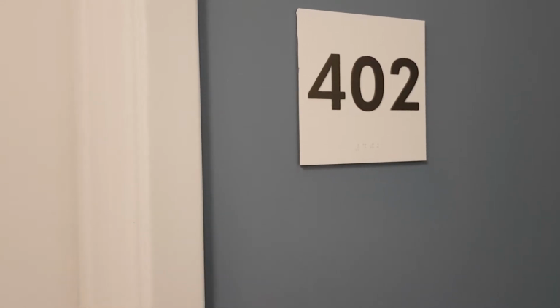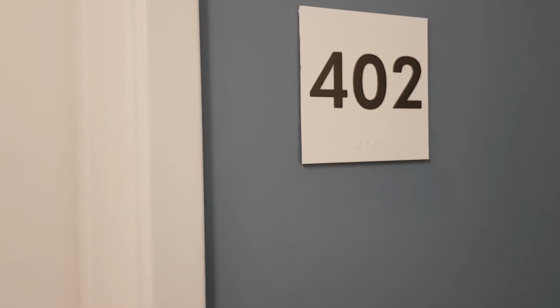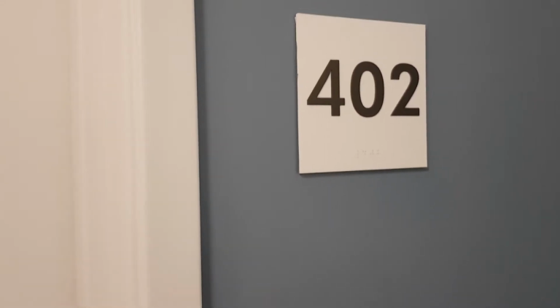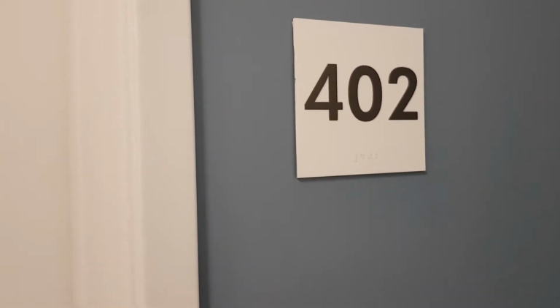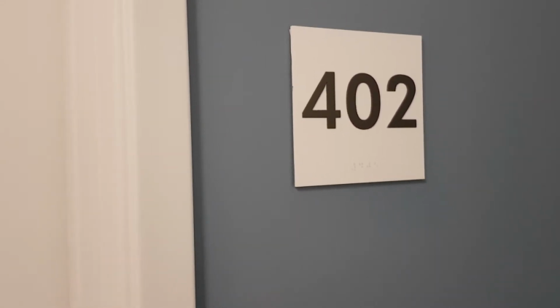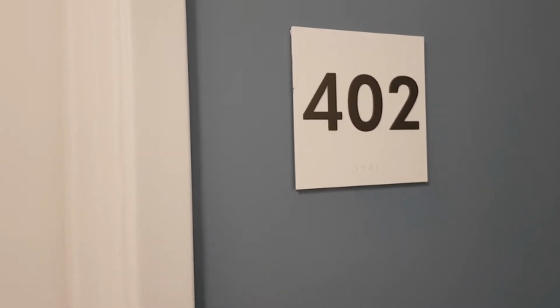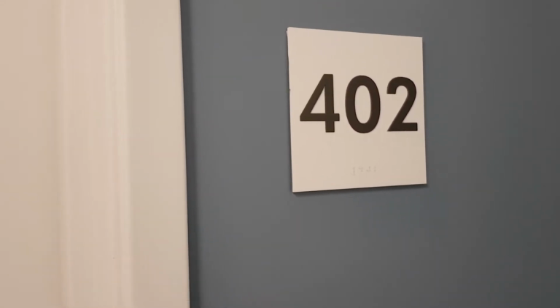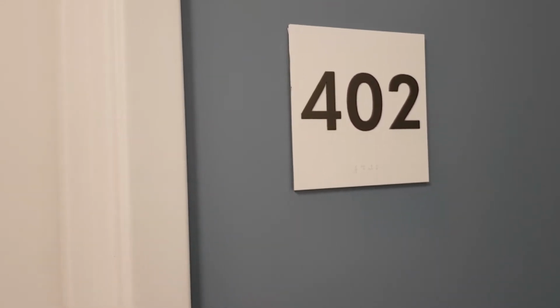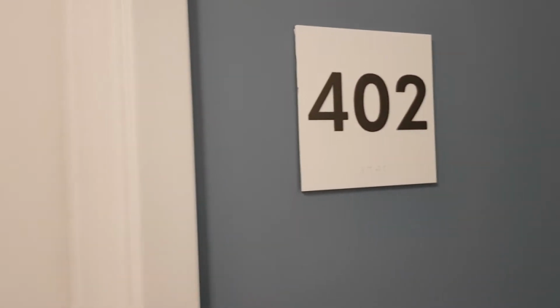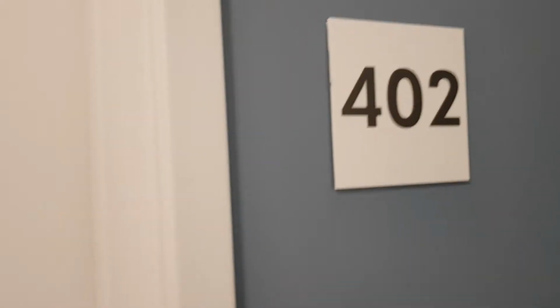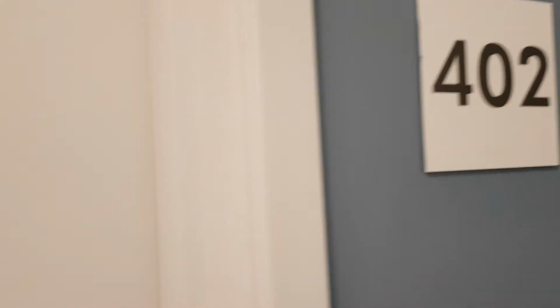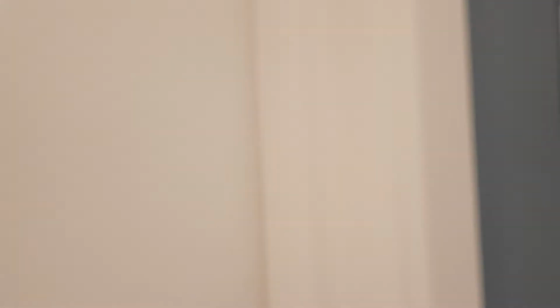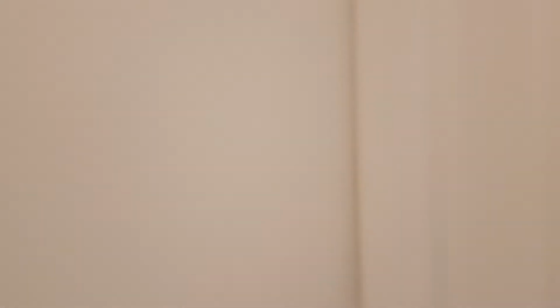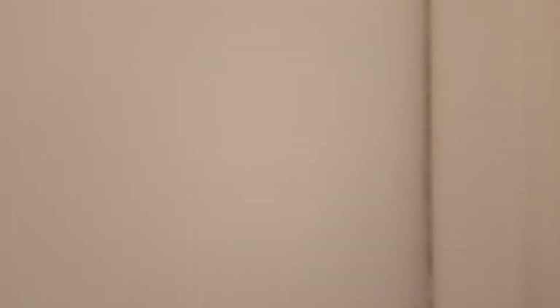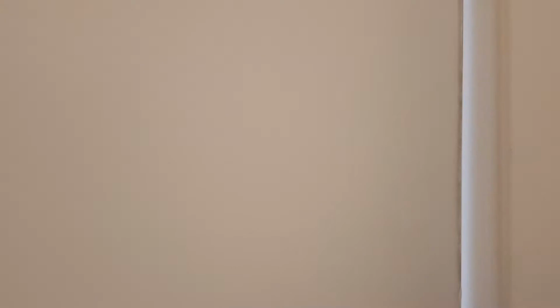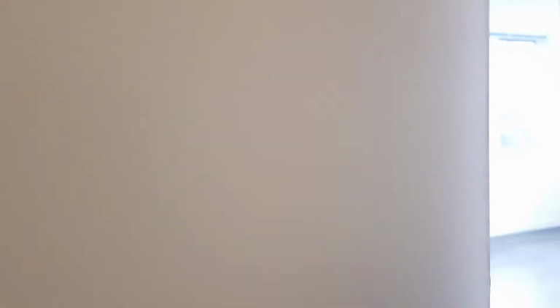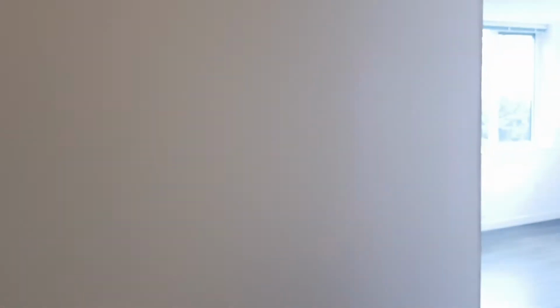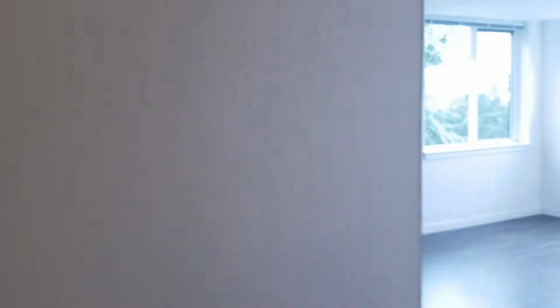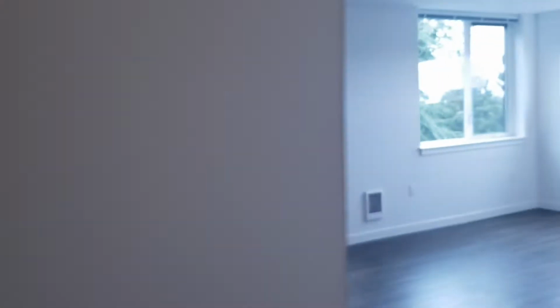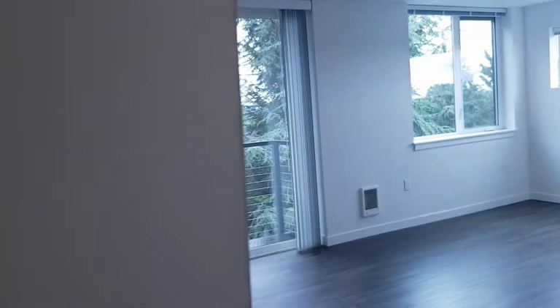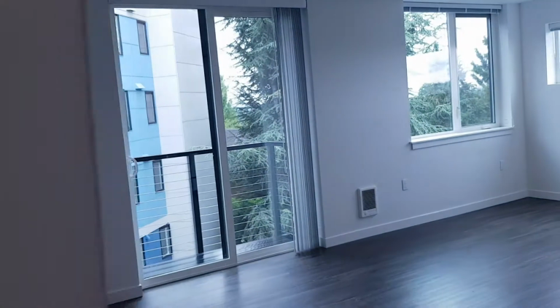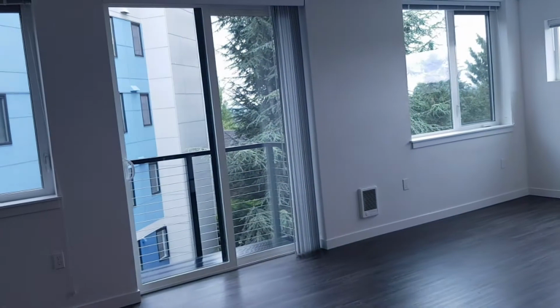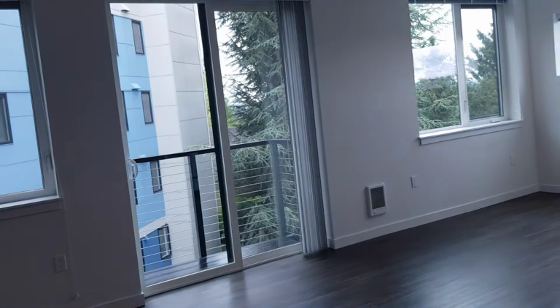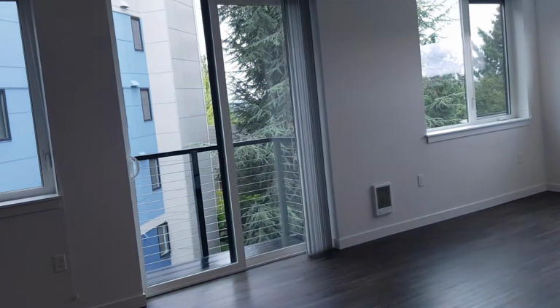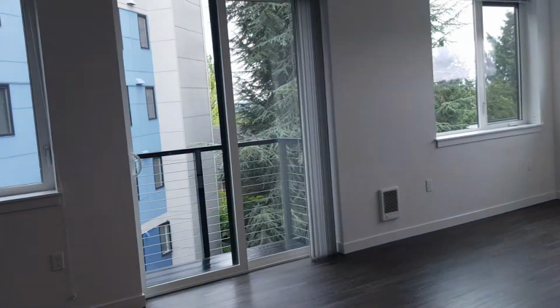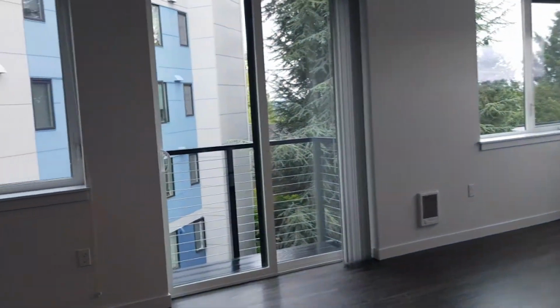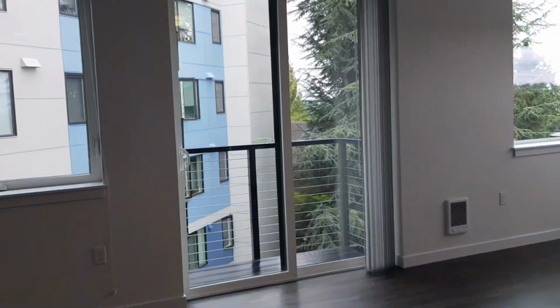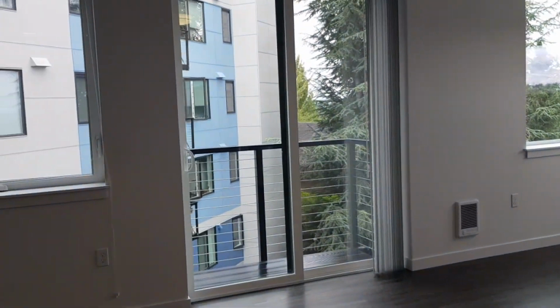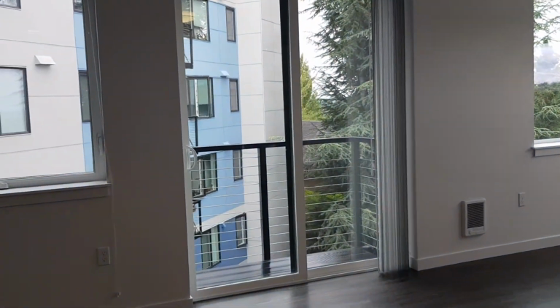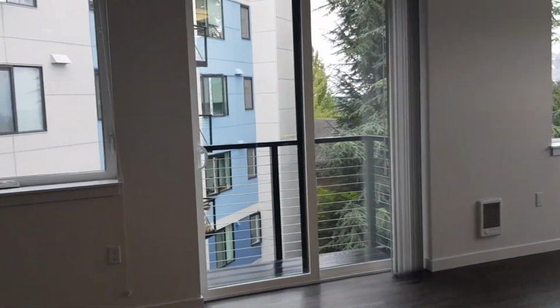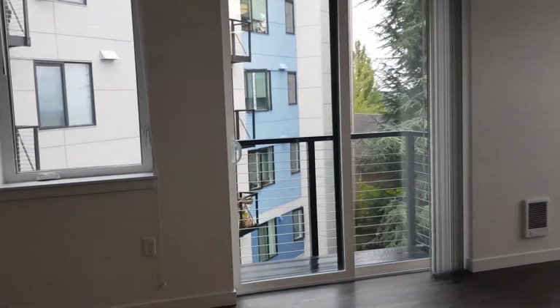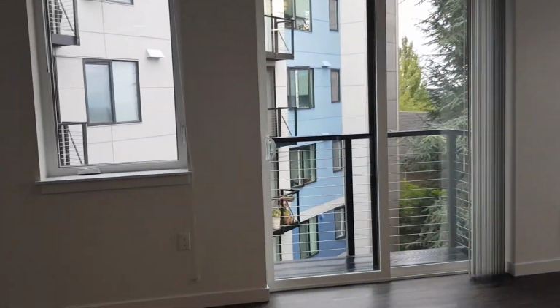Here we are at 402 Hamilton Apartments. This is a really beautiful, spacious, bright studio.